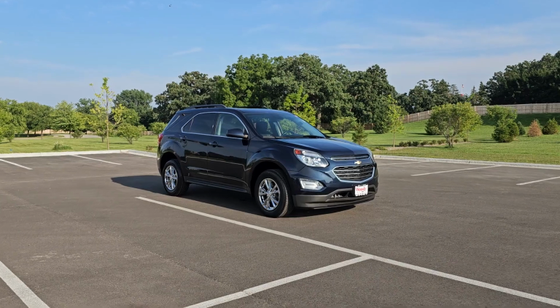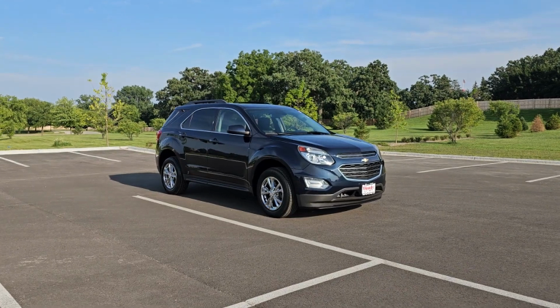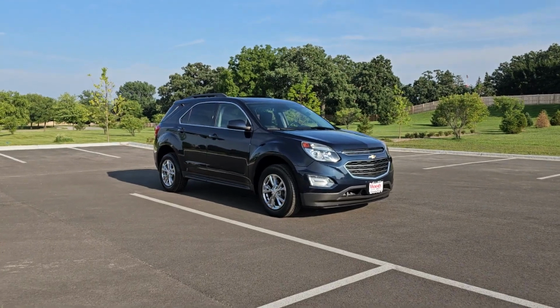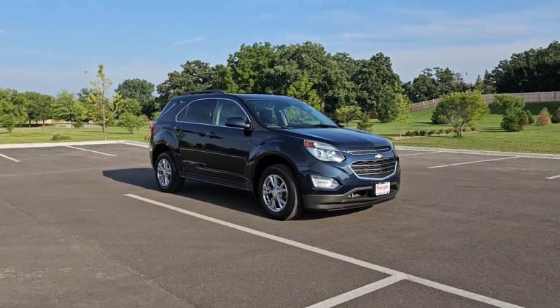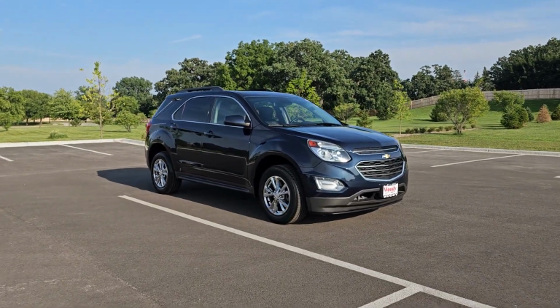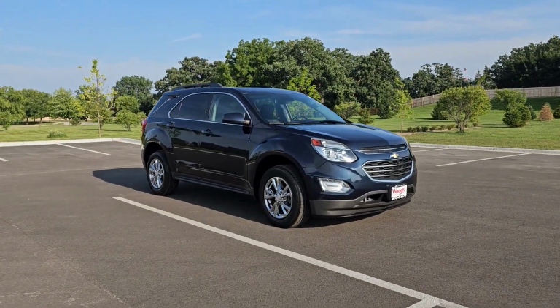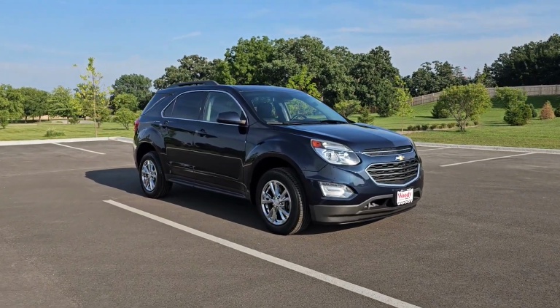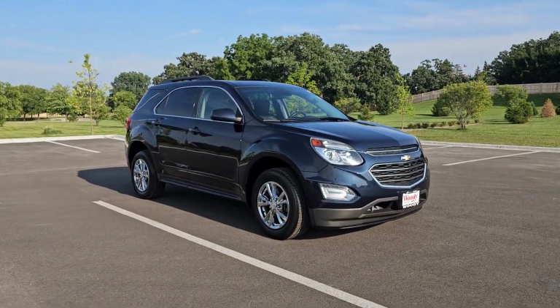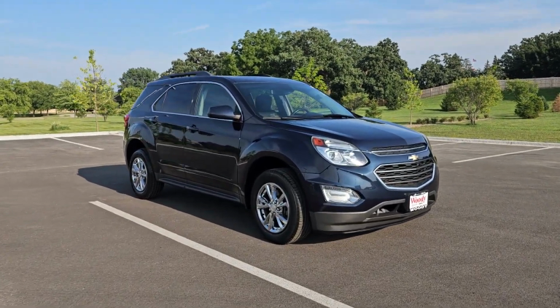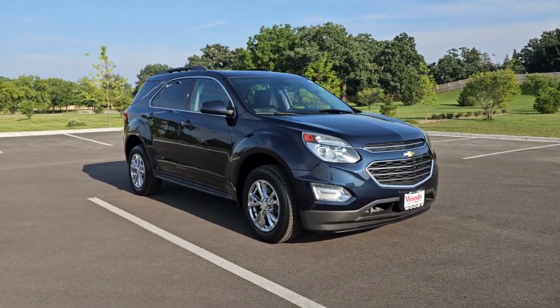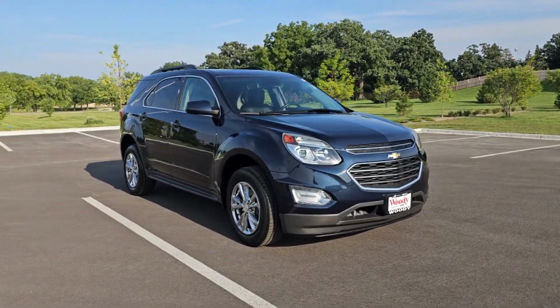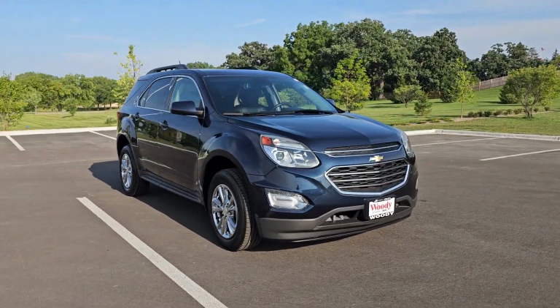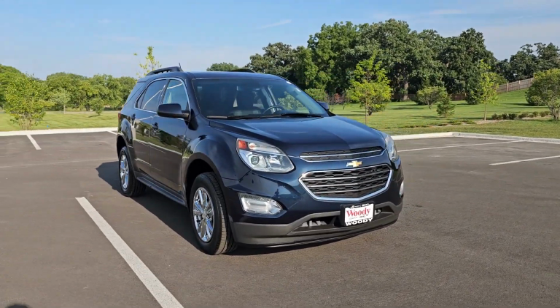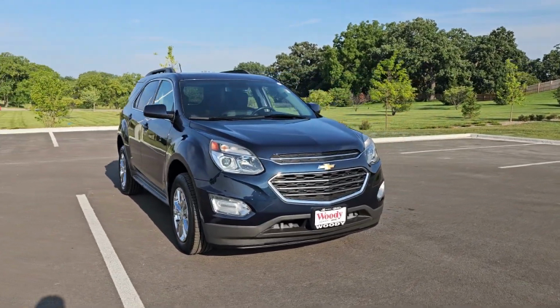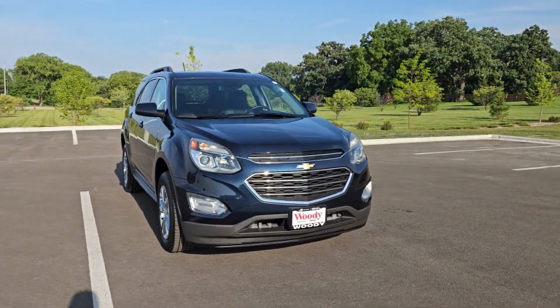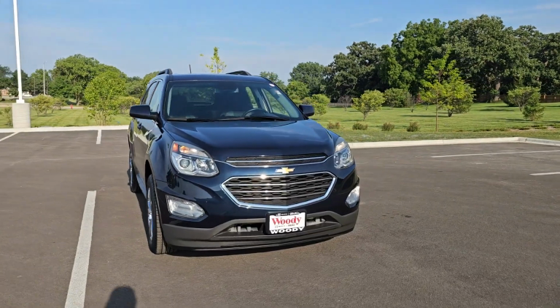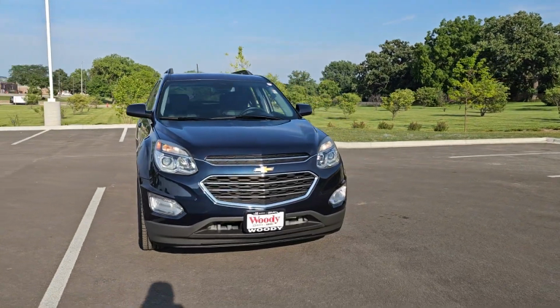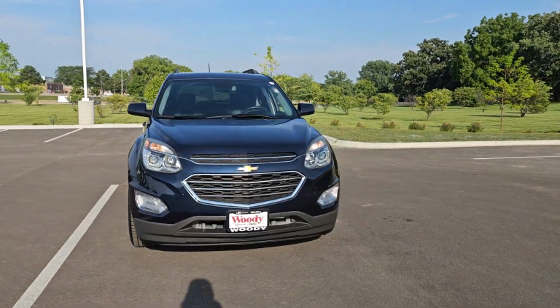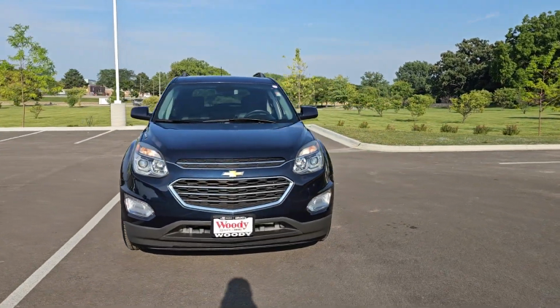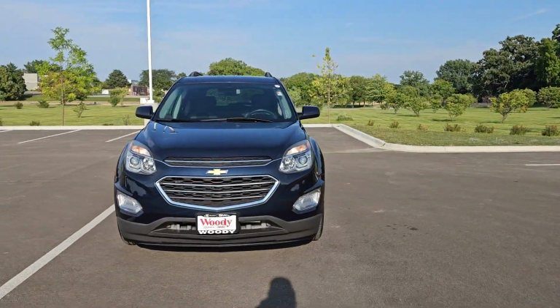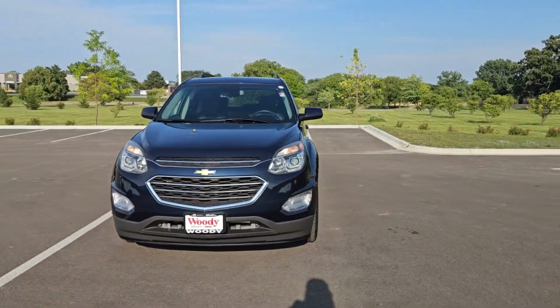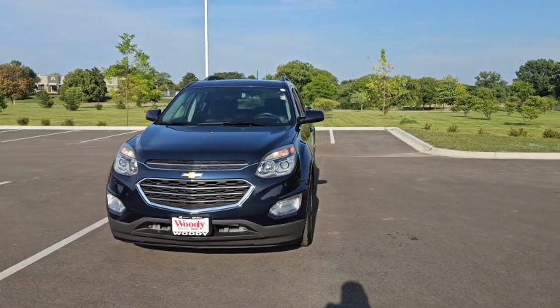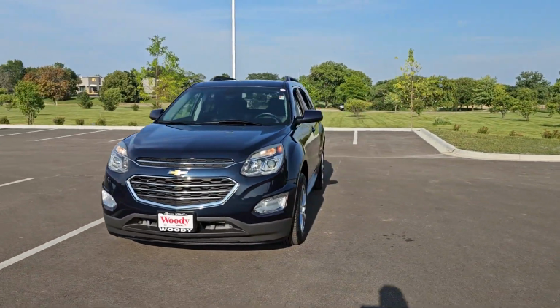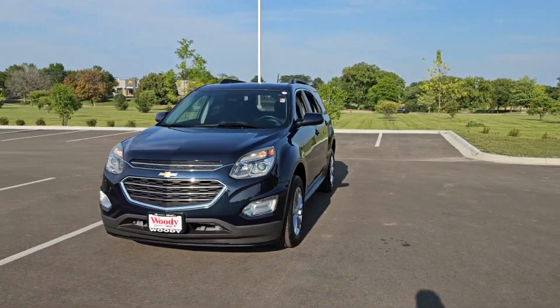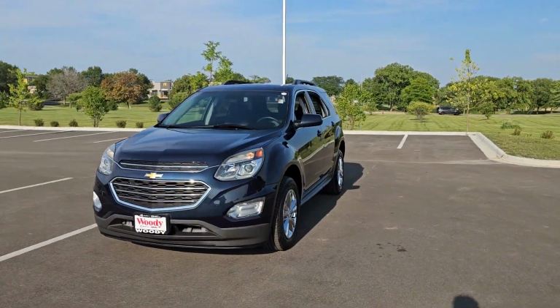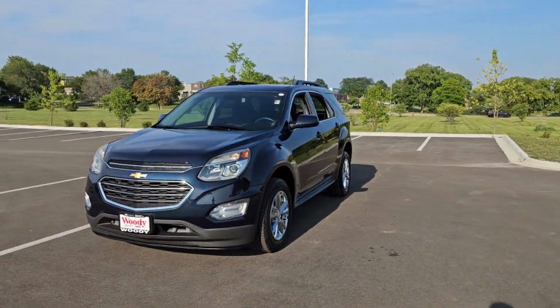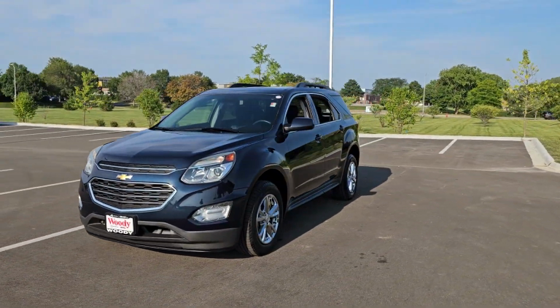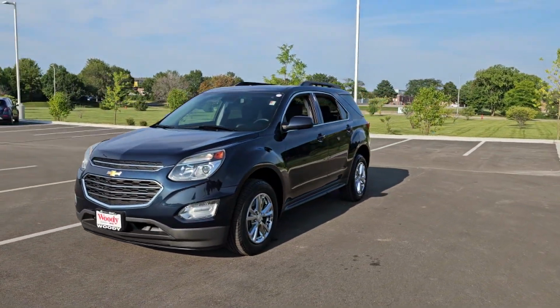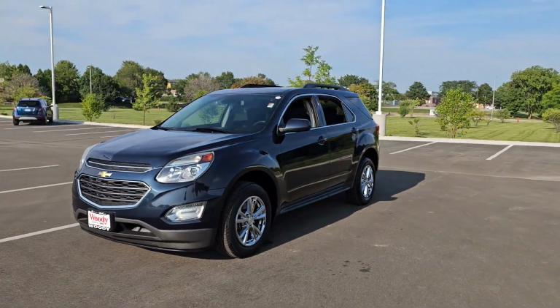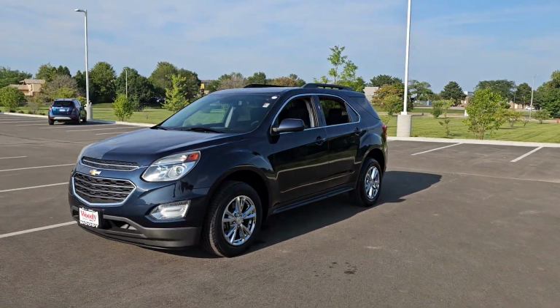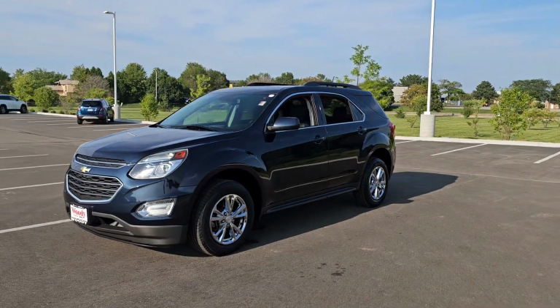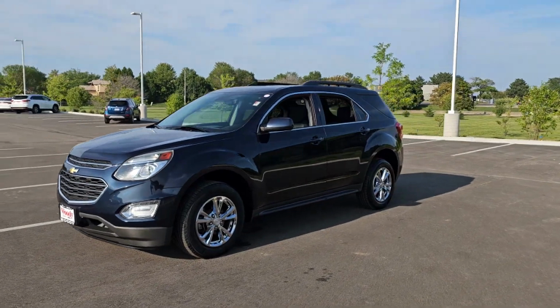Looking for your dream car? It could be the 2016 Chevrolet Equinox. This vehicle is an outstanding buy with fewer than 35,000 miles on the odometer.